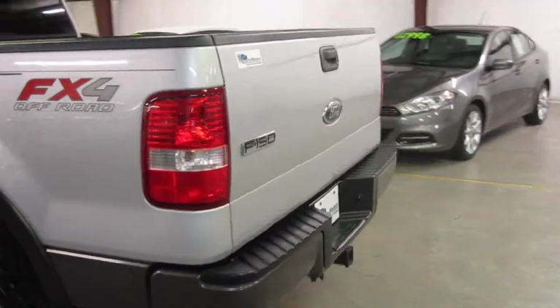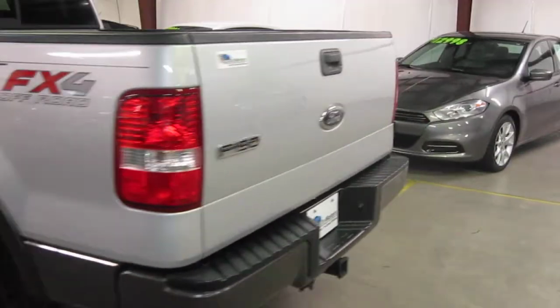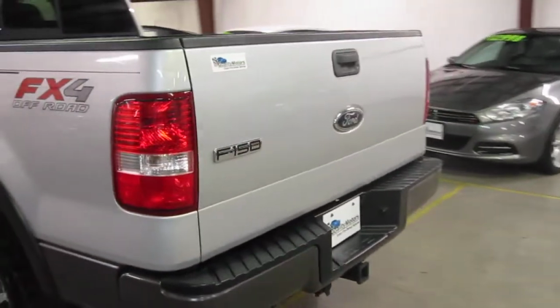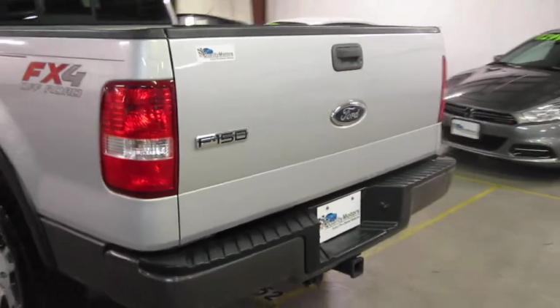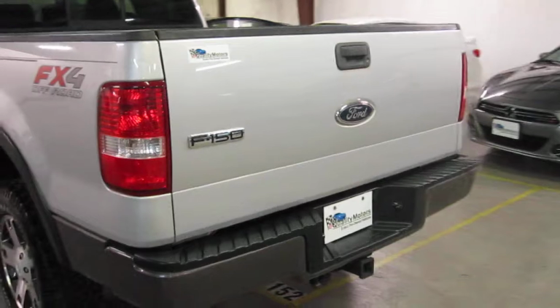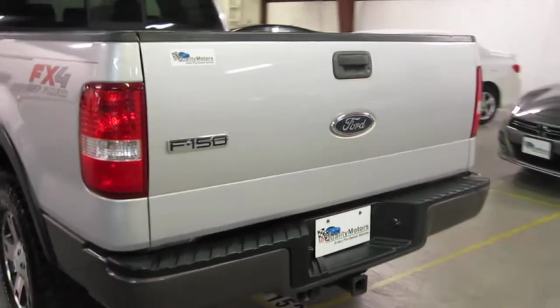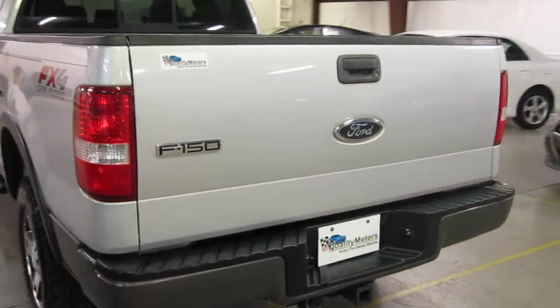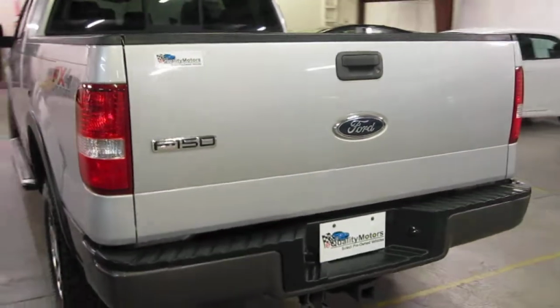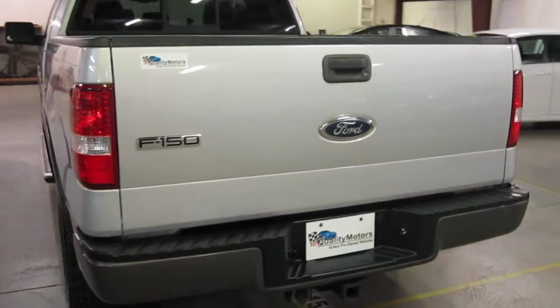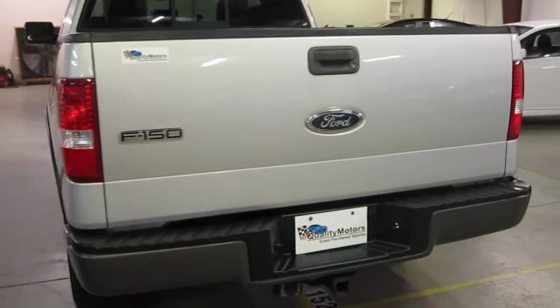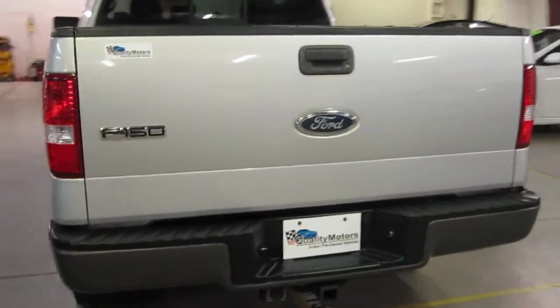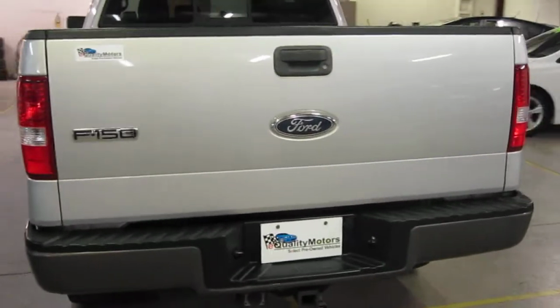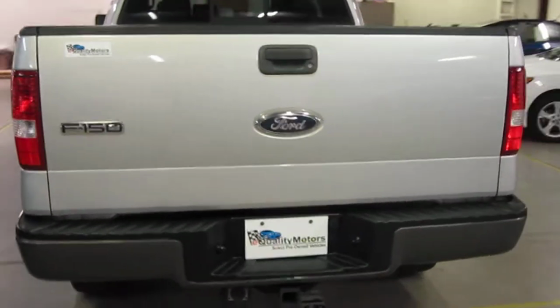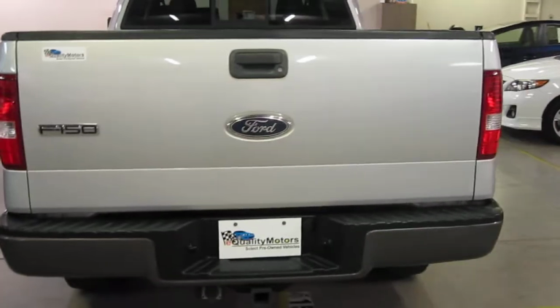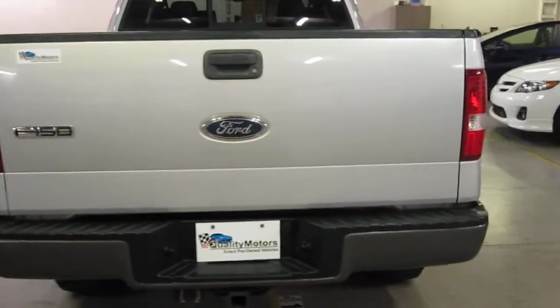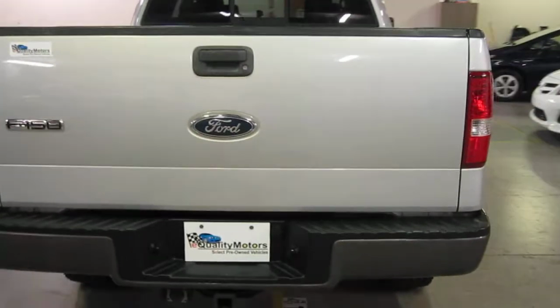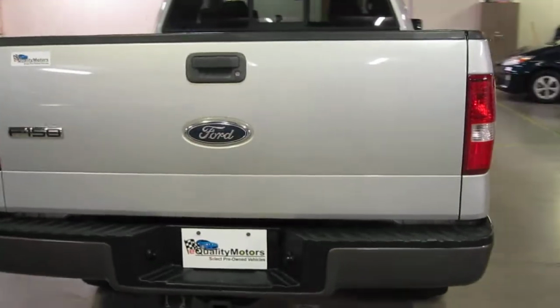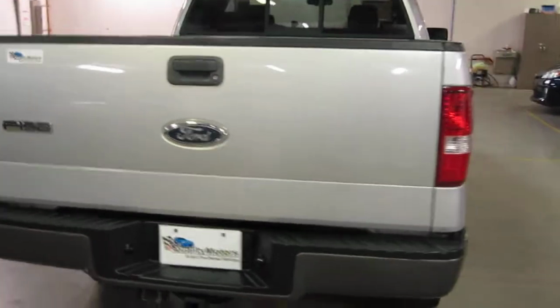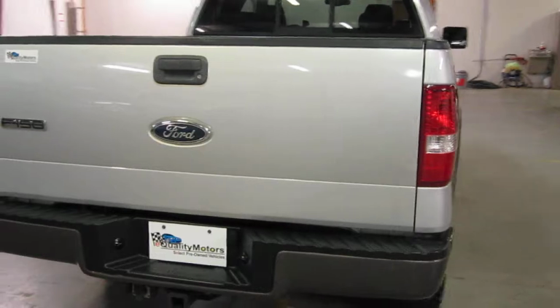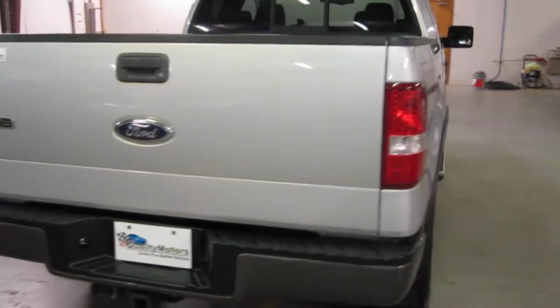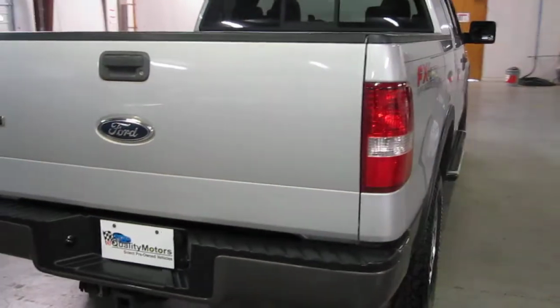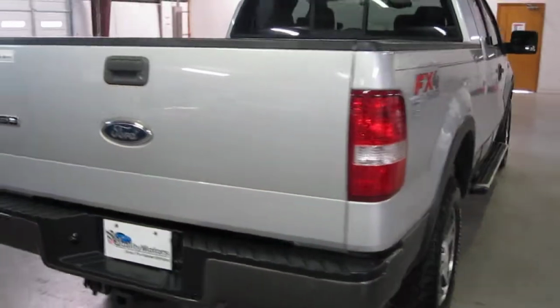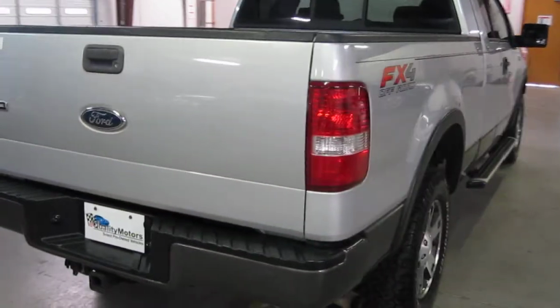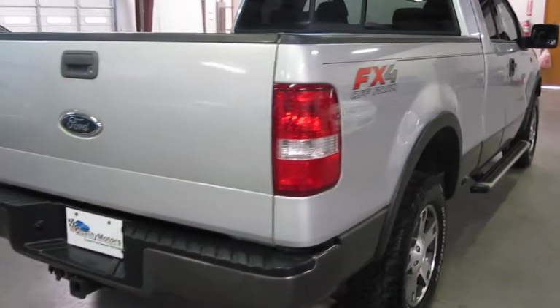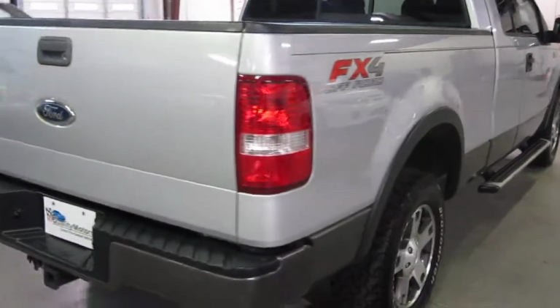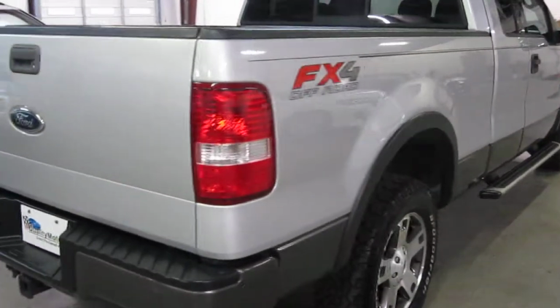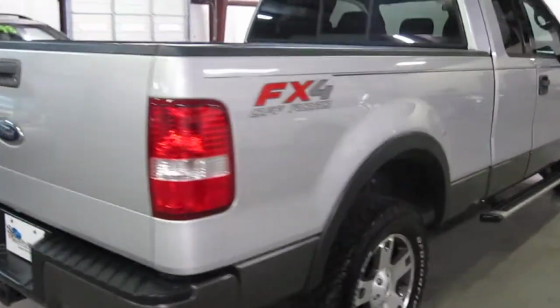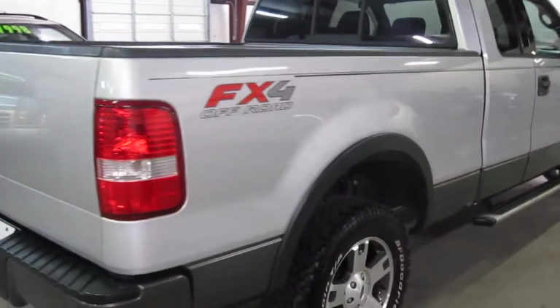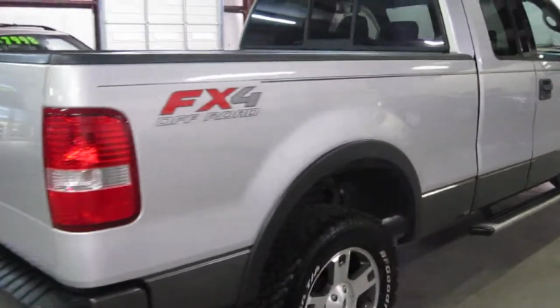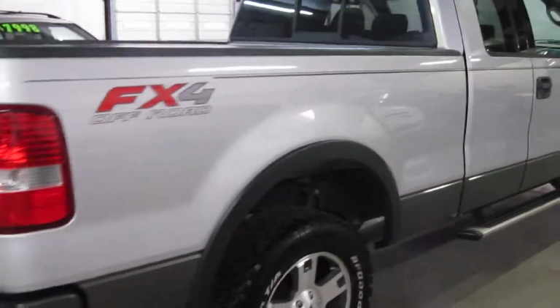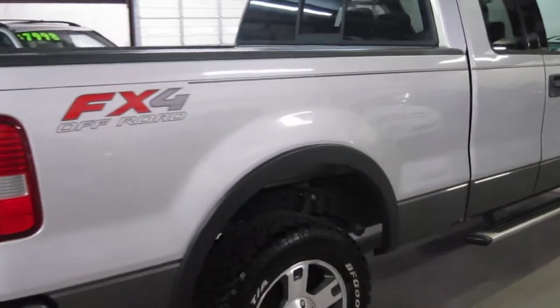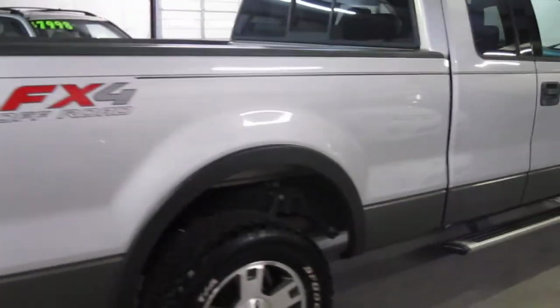This F-150 is a local truck to North Carolina, so no issues or concerns there about rust. It also has low miles for the year.